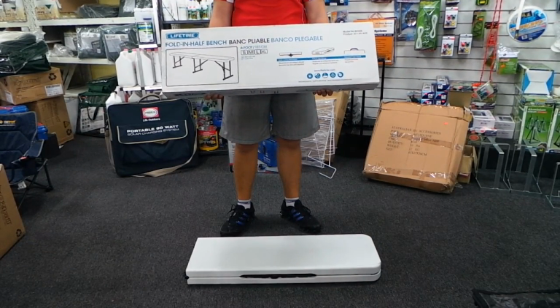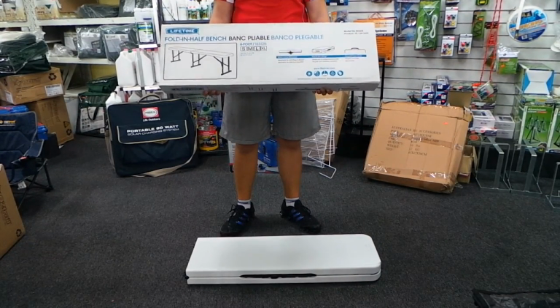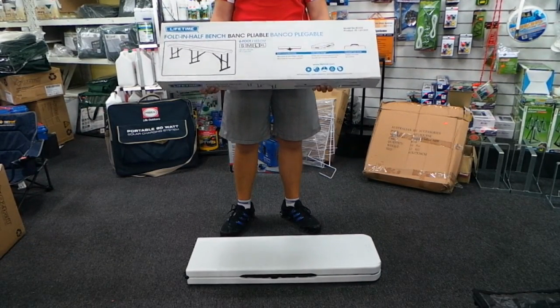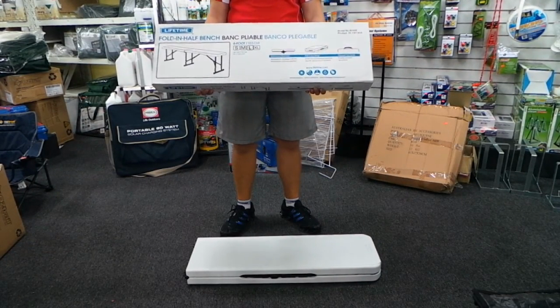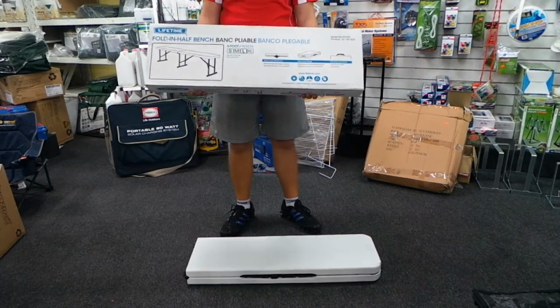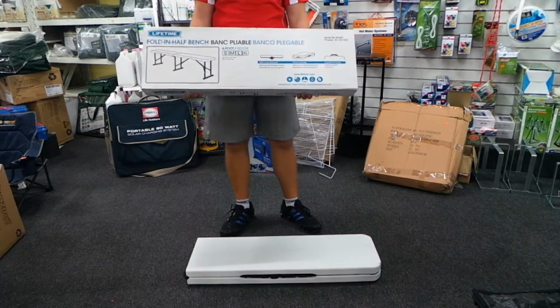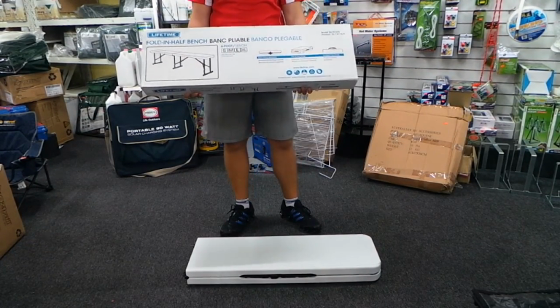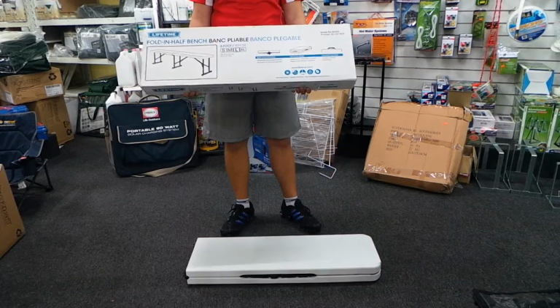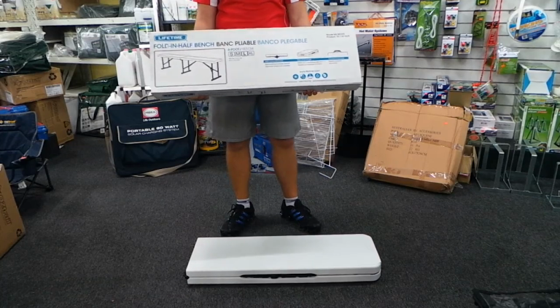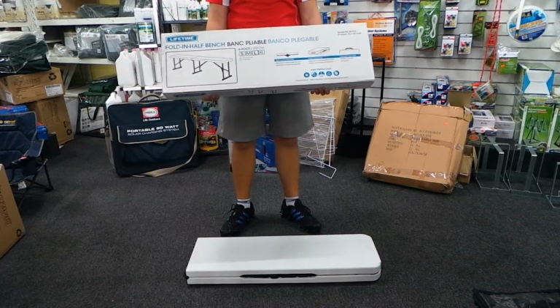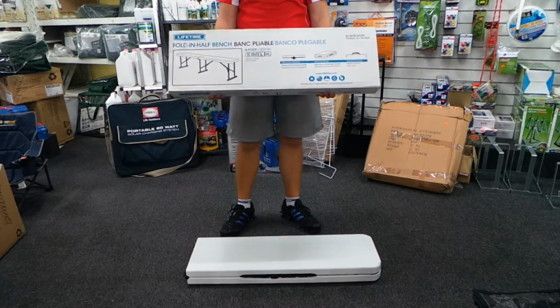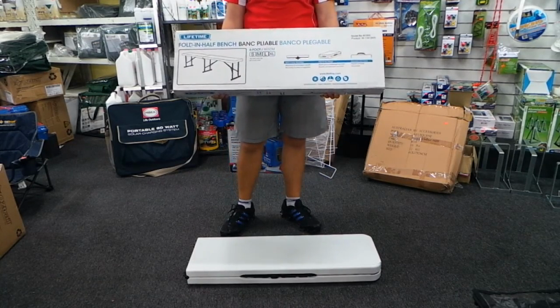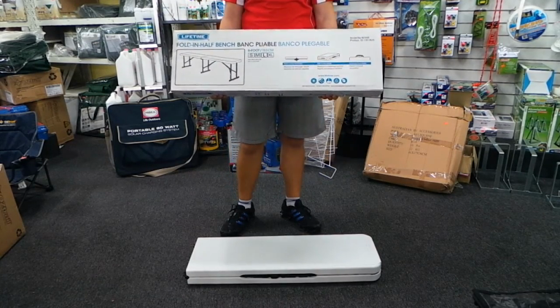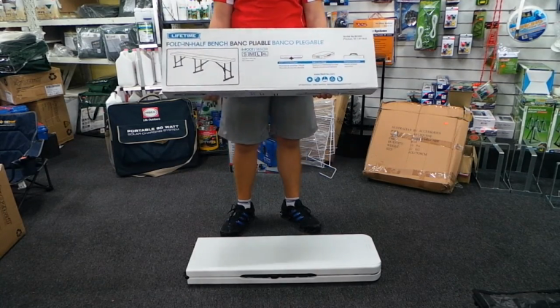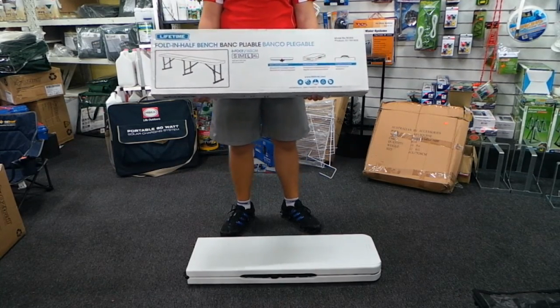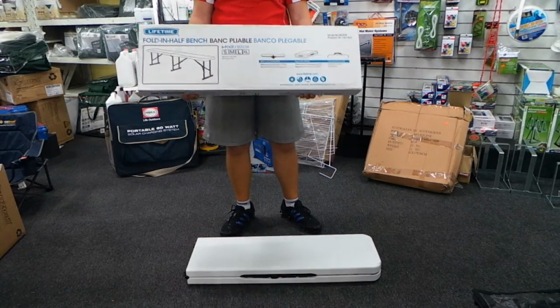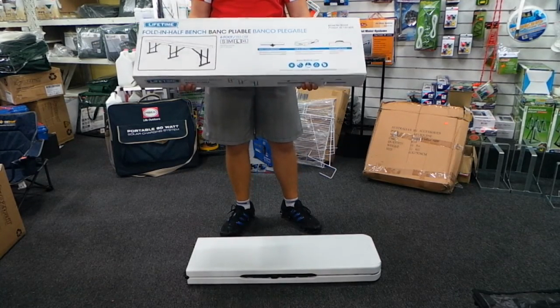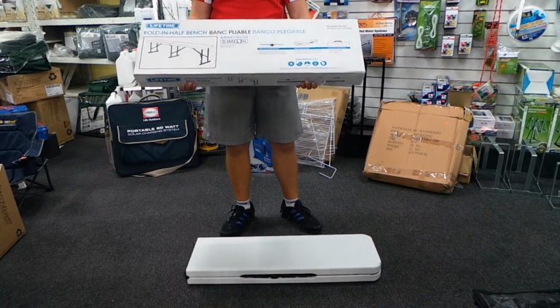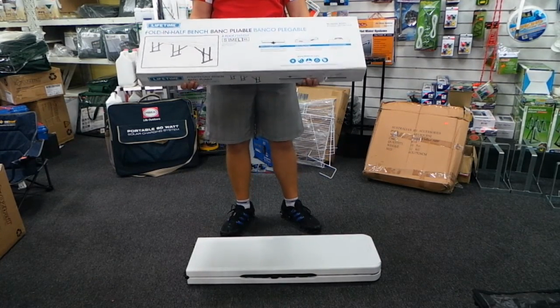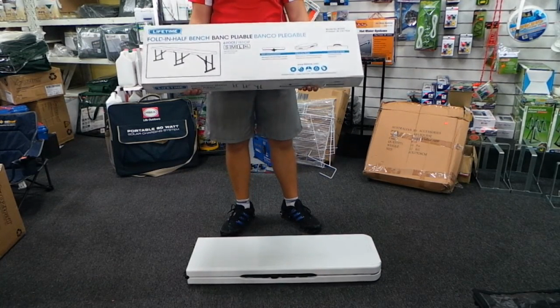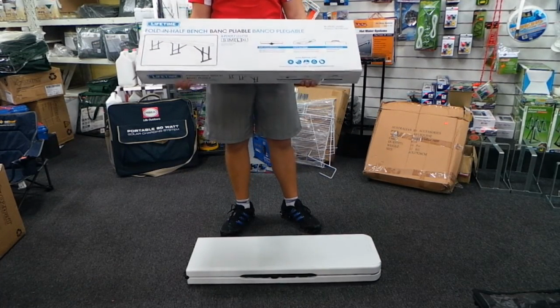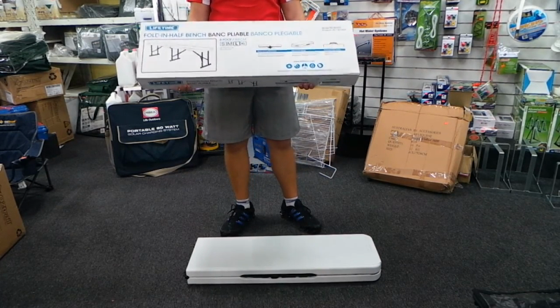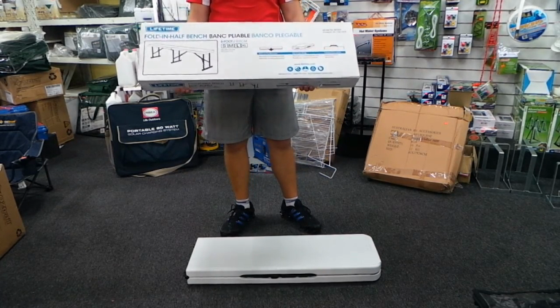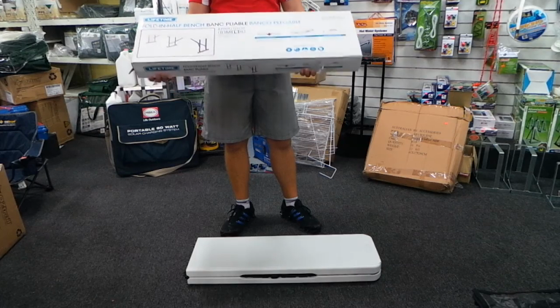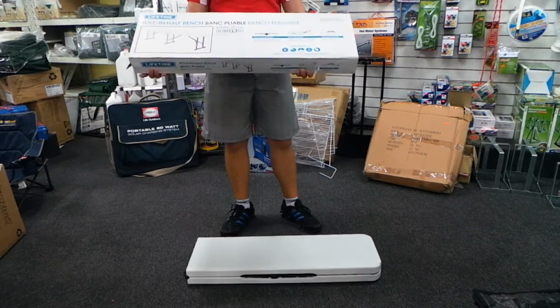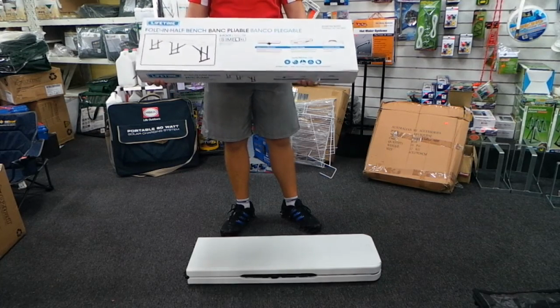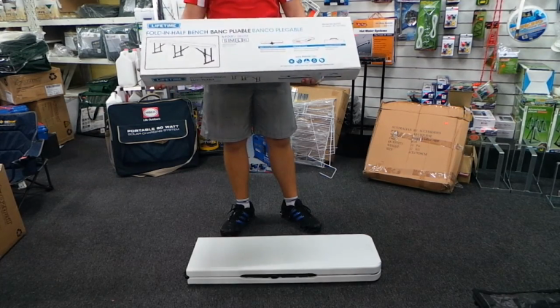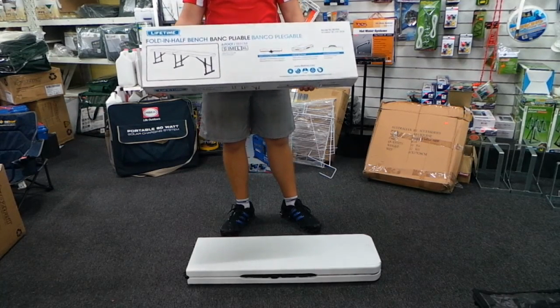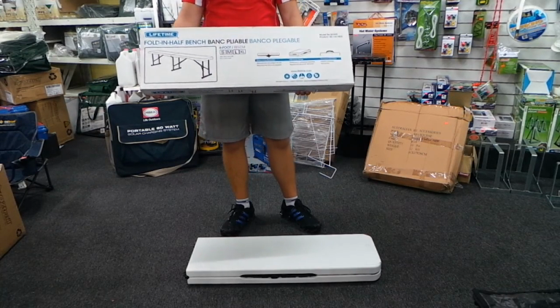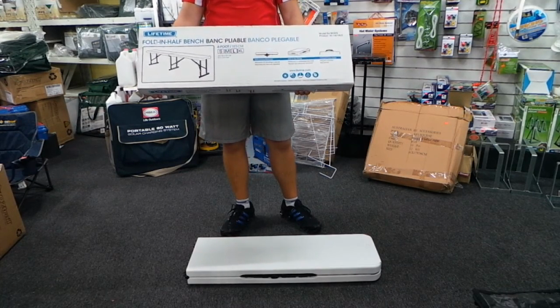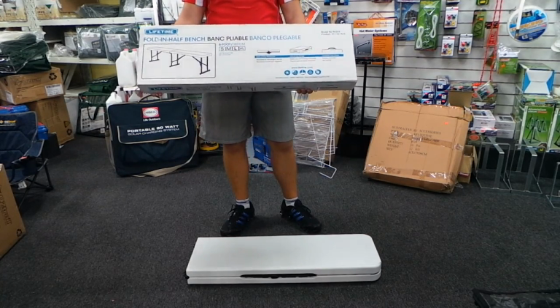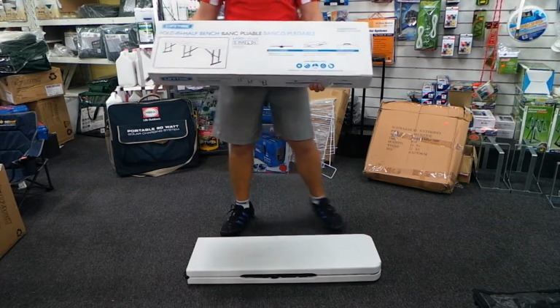How you doing guys? Today at Amazon Outdoors we've got the OZtrail Lifetime Fold in Half Bench that we're going to show you. It's a six foot overall length and we're just here to give you a short demonstration on how it gets put up.